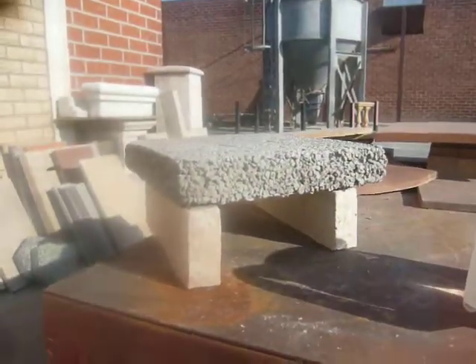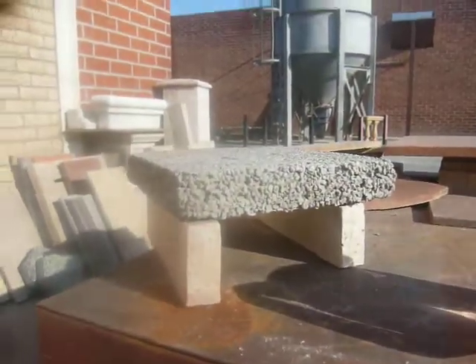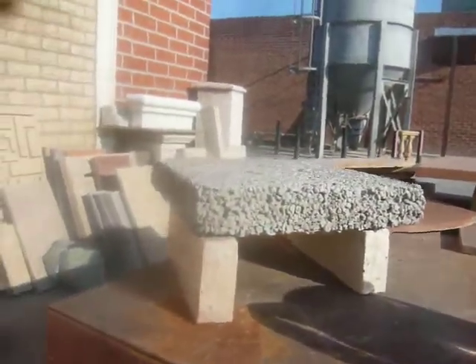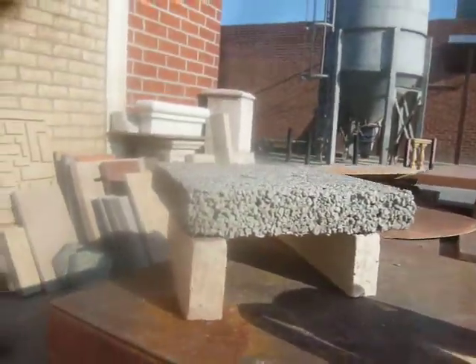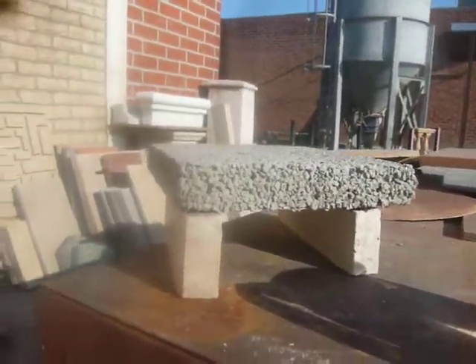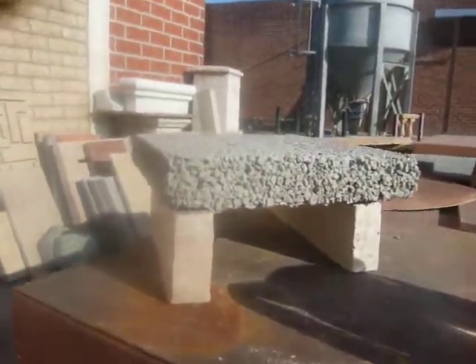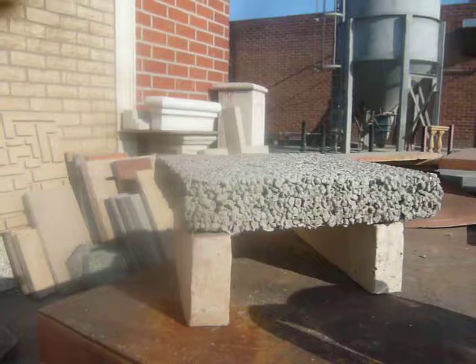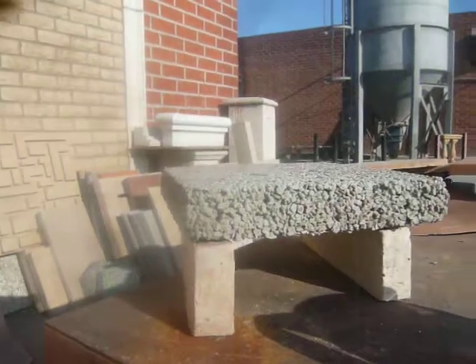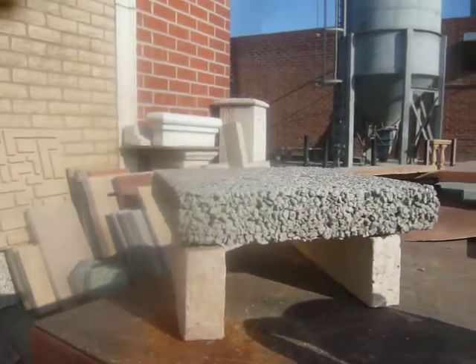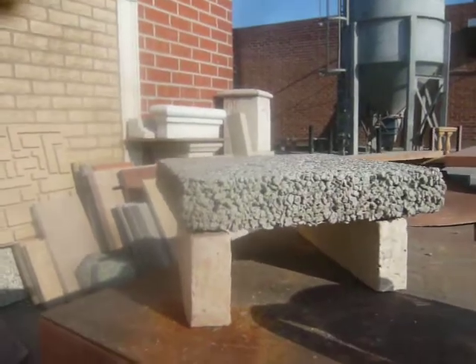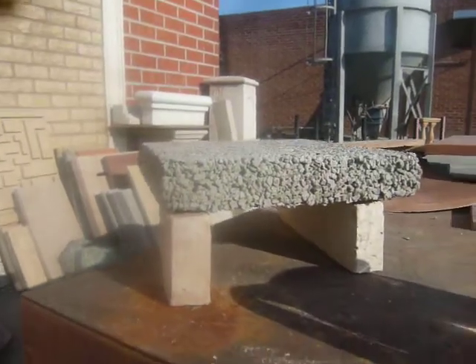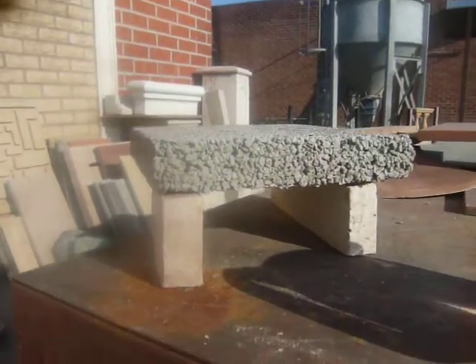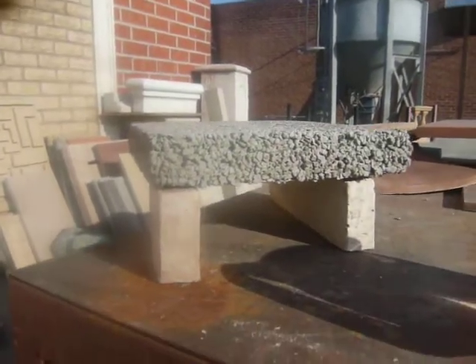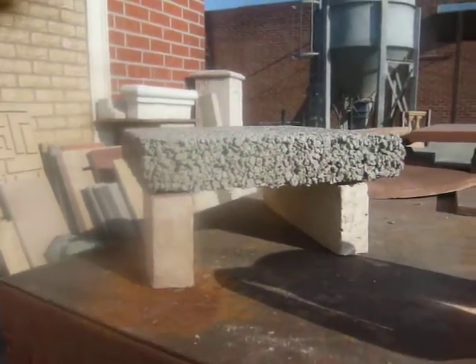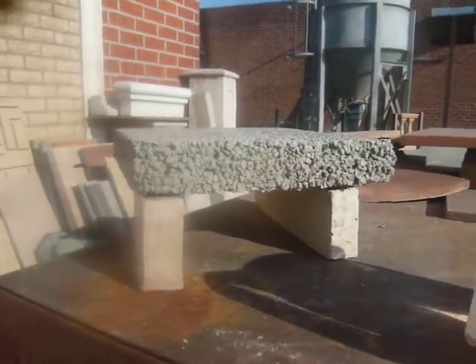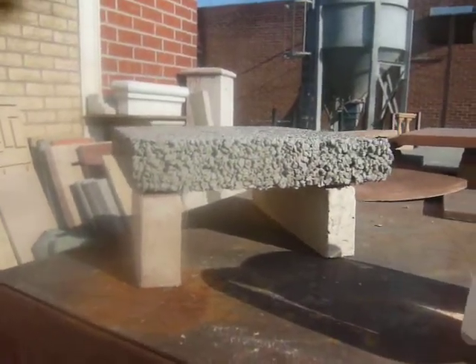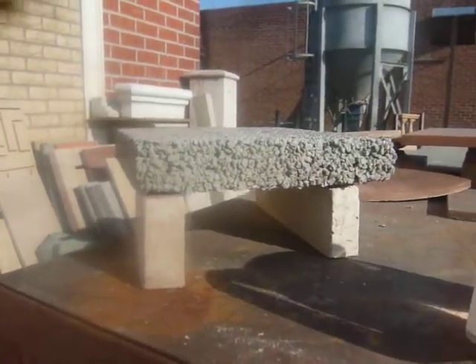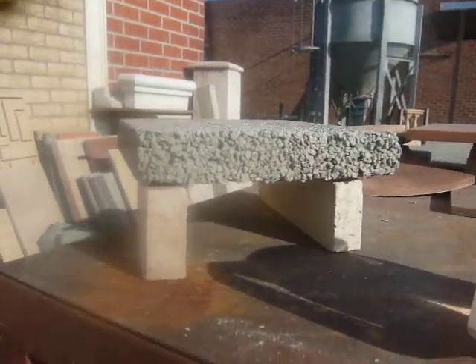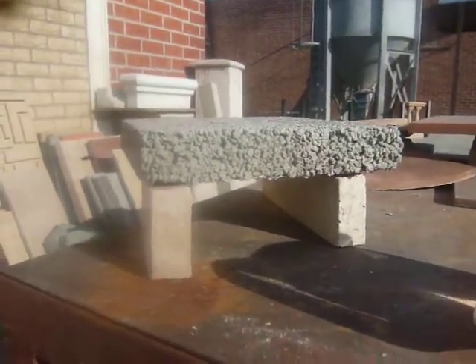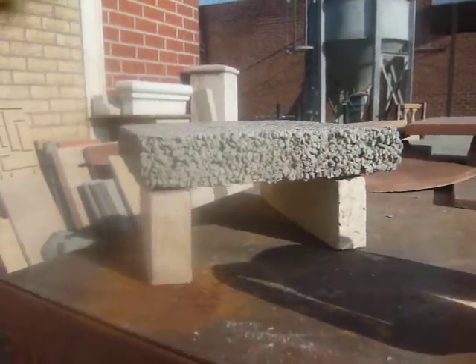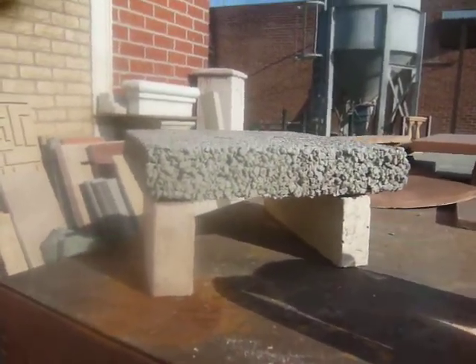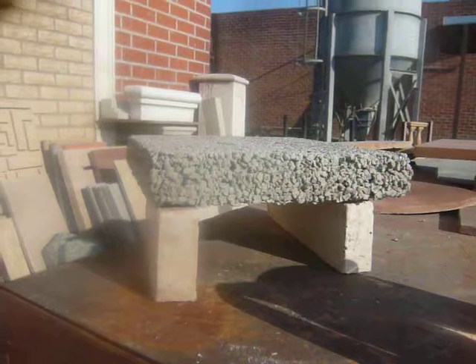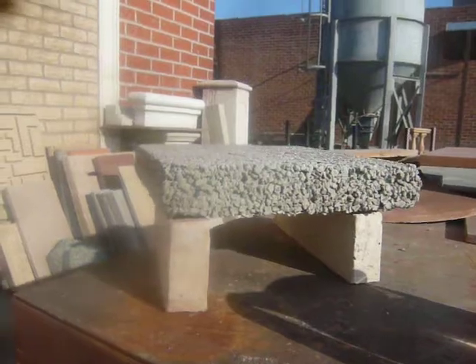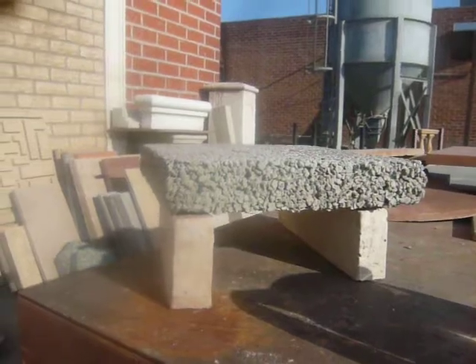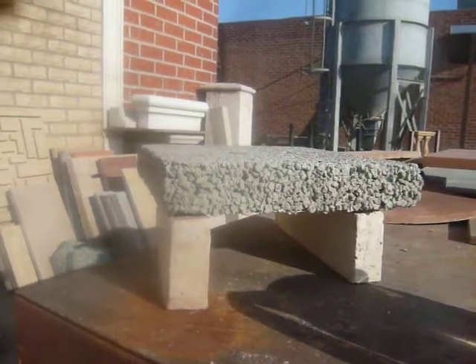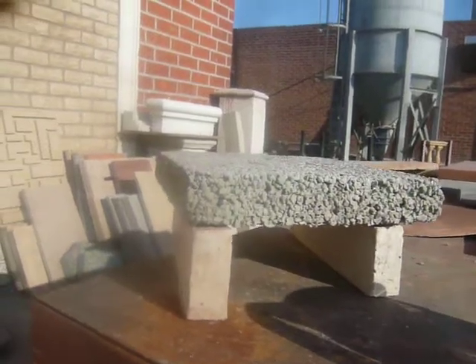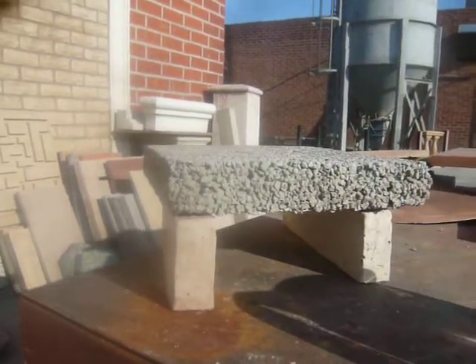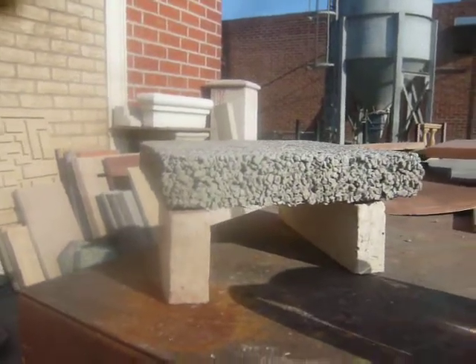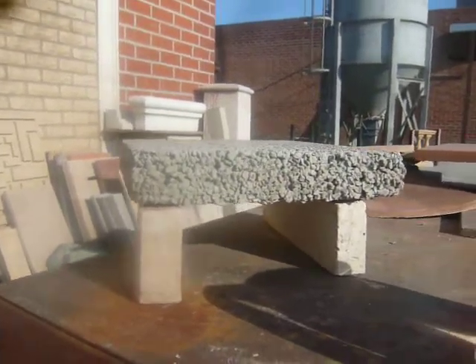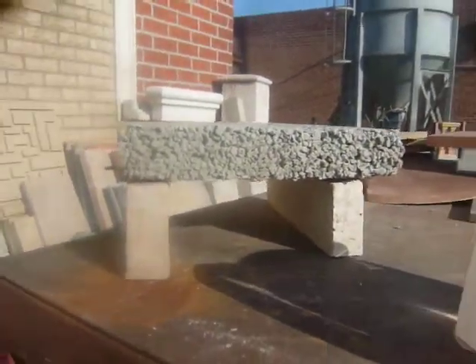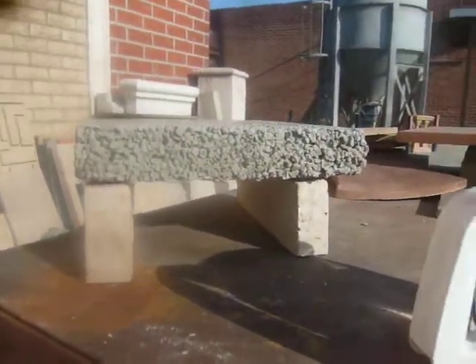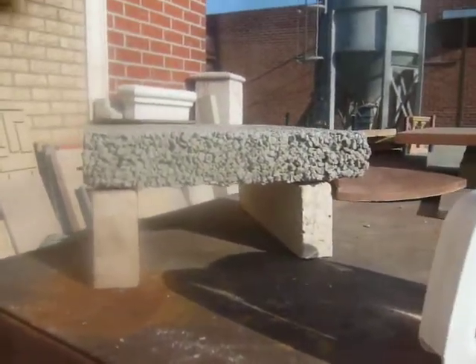What do you know? So this is, I think it's July 19th or 20th. I'm not real sure. In any case, it's a Monday, and I wanted to show you our pervious paver.